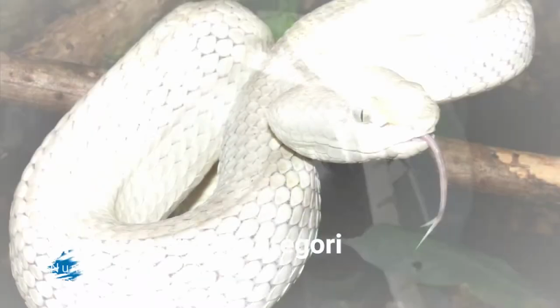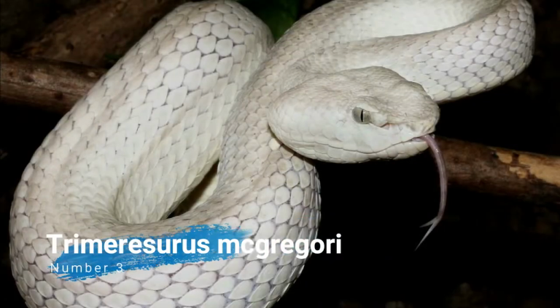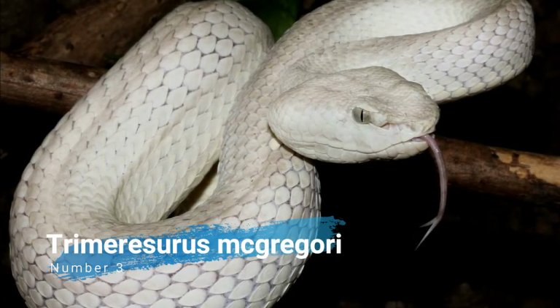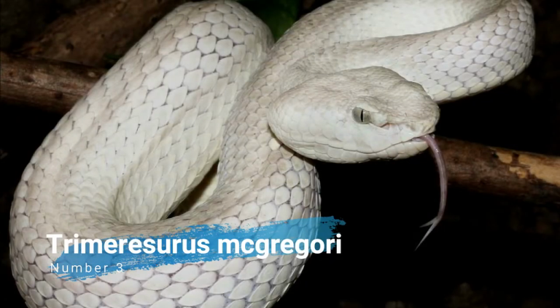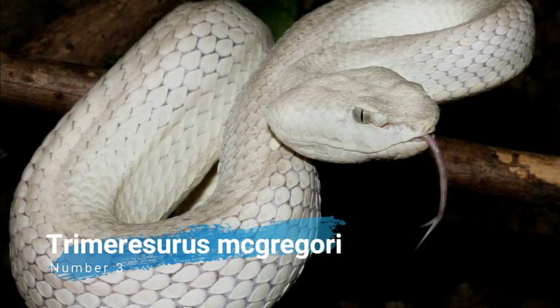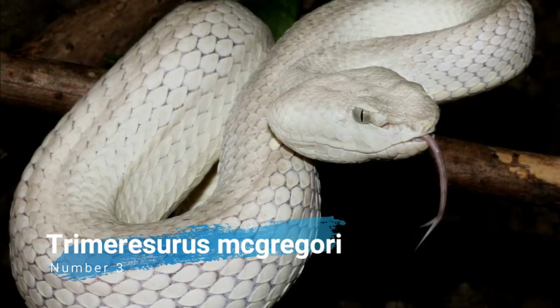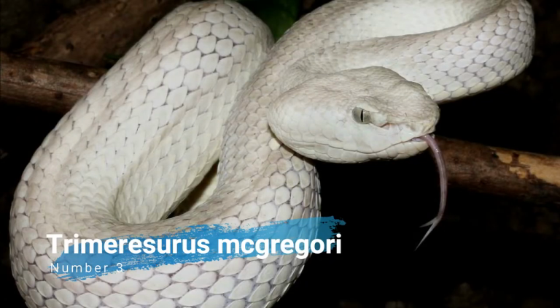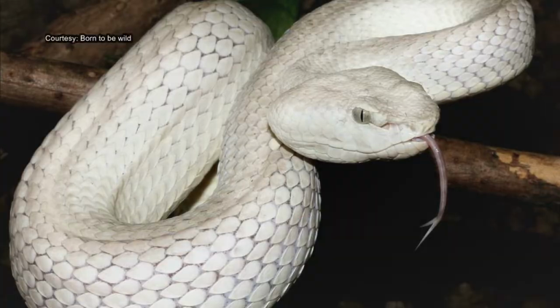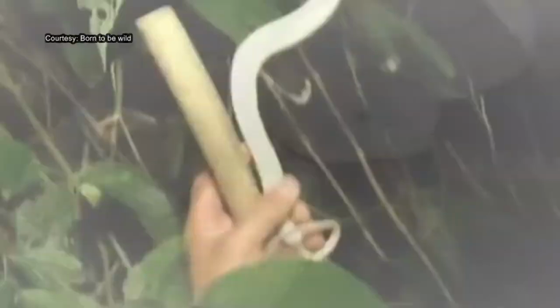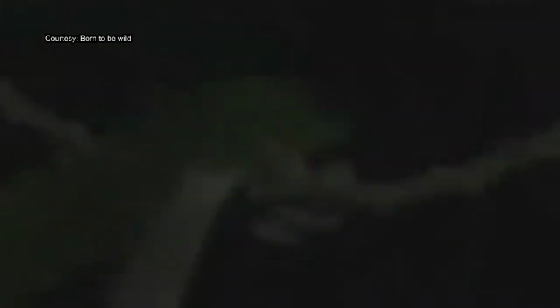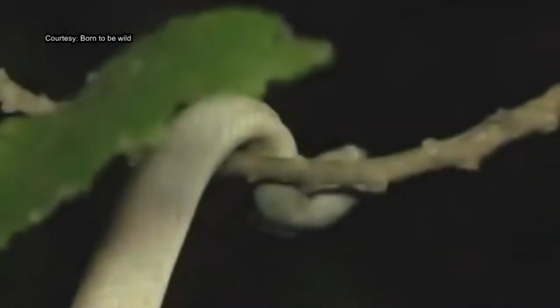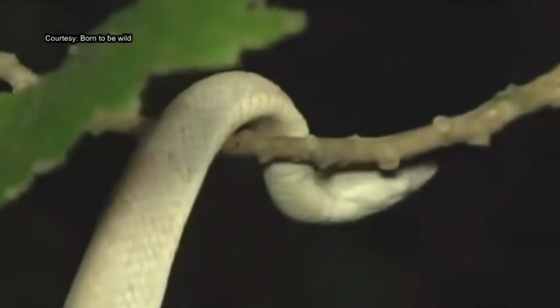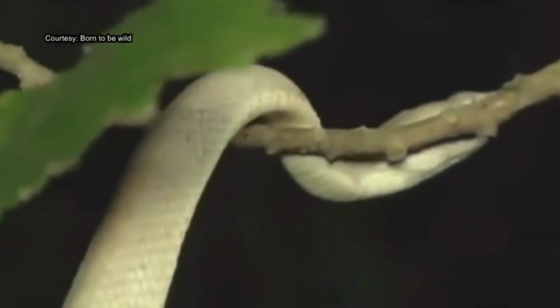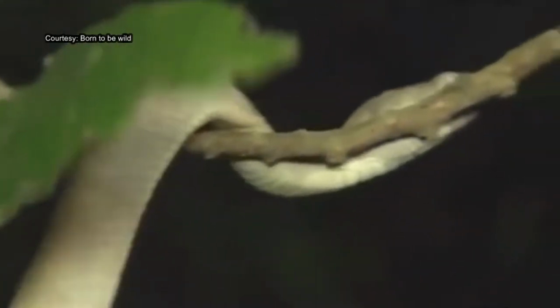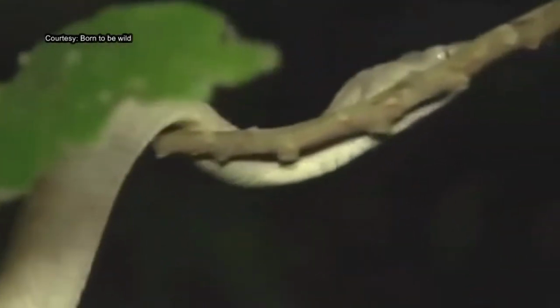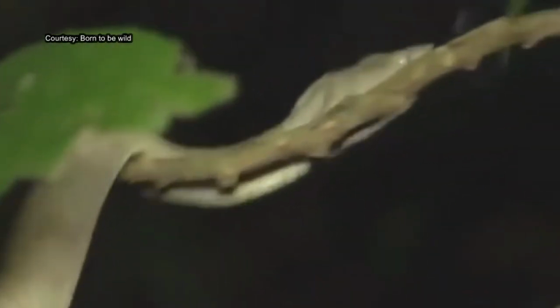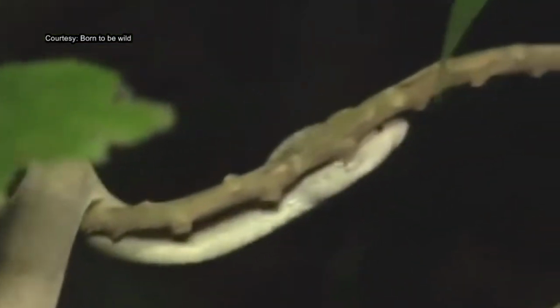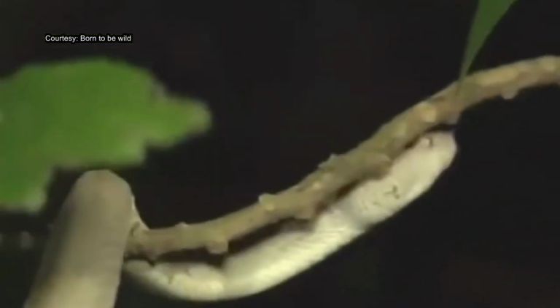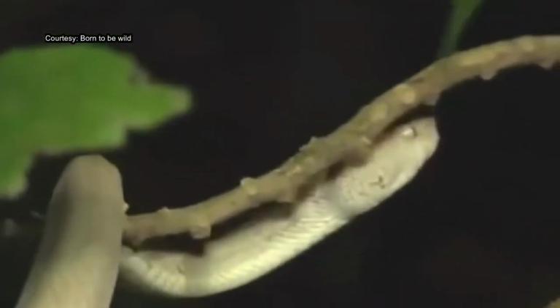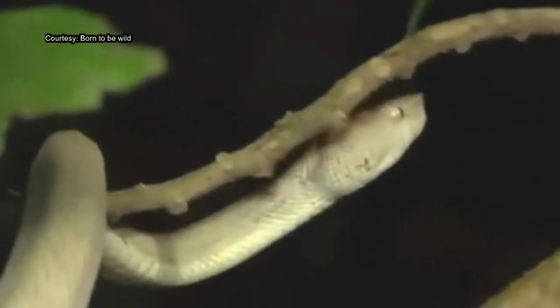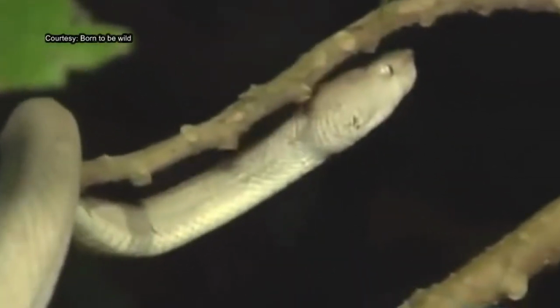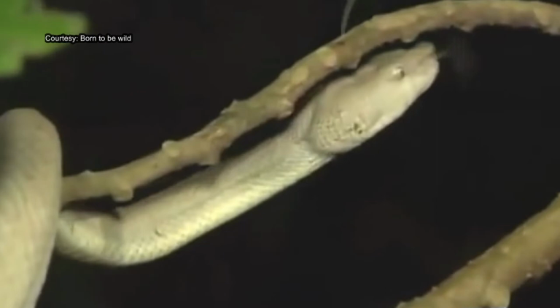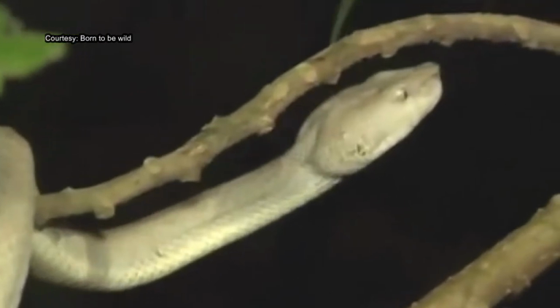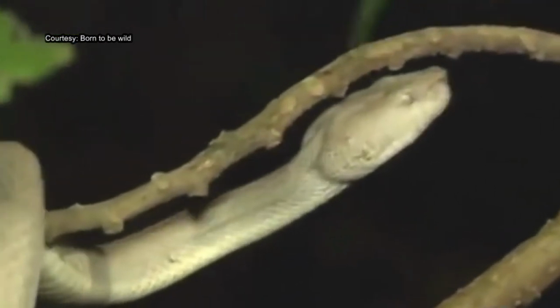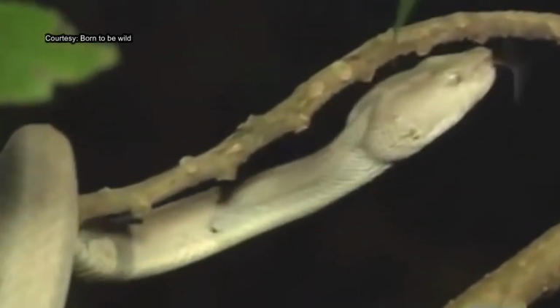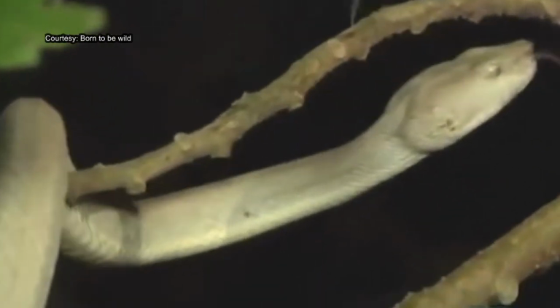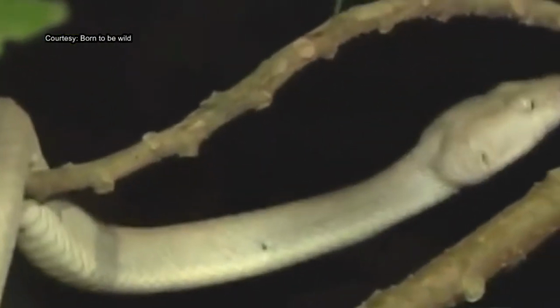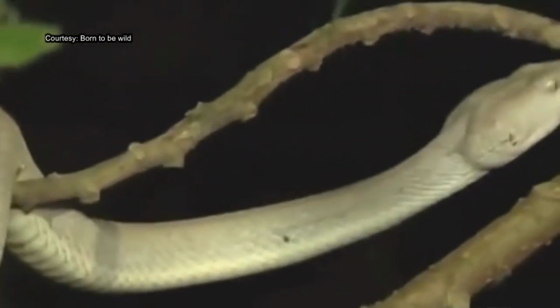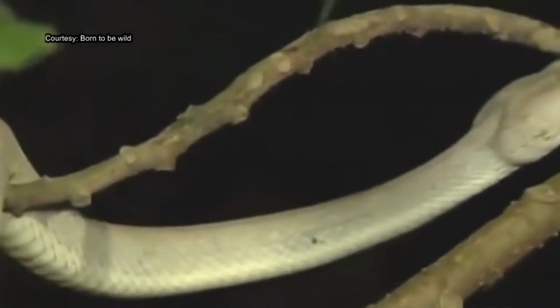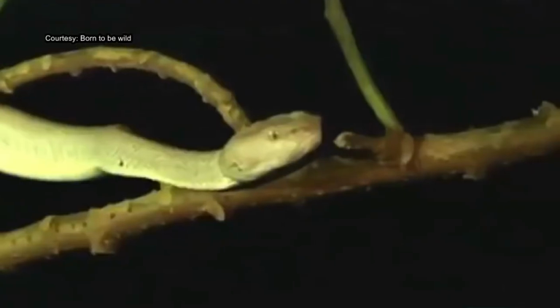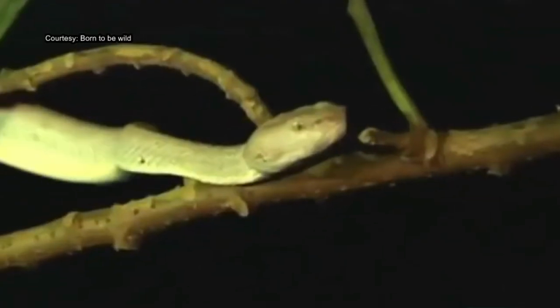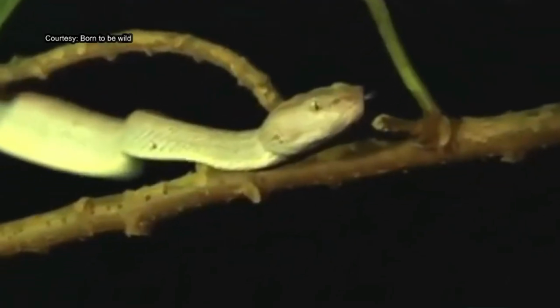Number 3: Trimeresurus McGregor's Pit Viper. Trimeresurus McGregor's Pit Viper, commonly known as the McGregor's Pit Viper or the Batanes Pit Viper, is a venomous pit viper subspecies endemic to the Philippines.